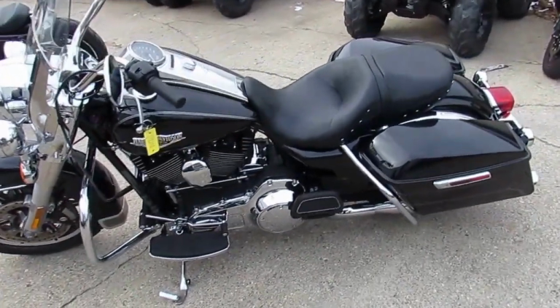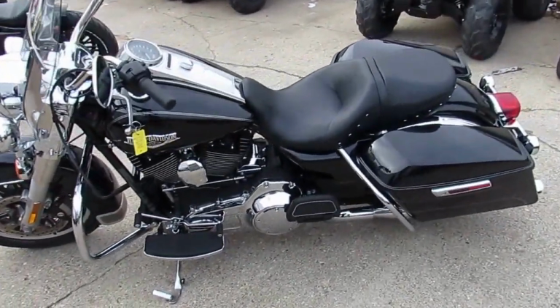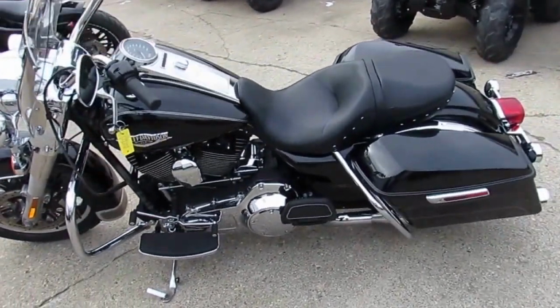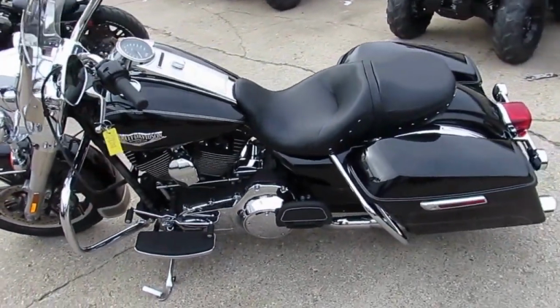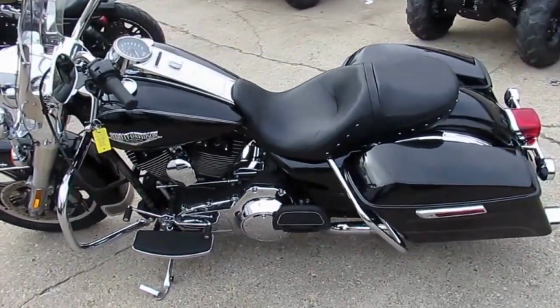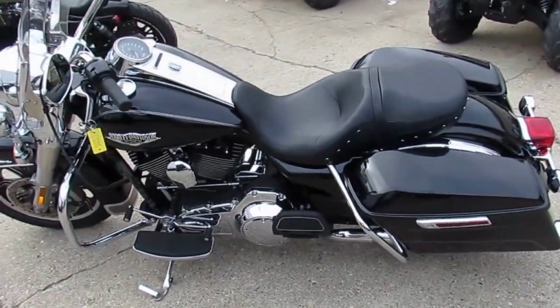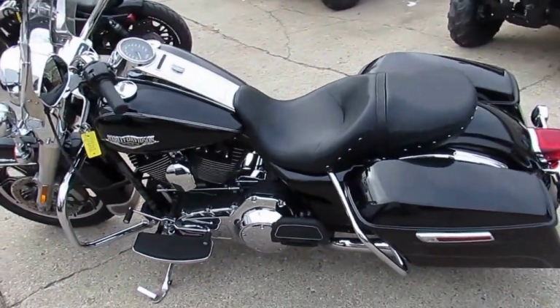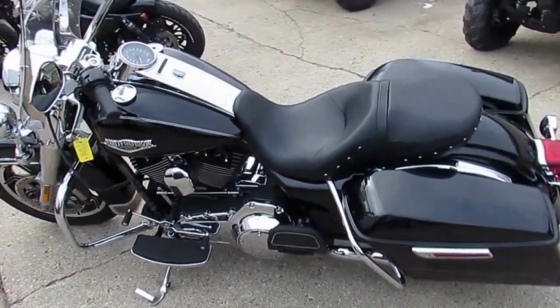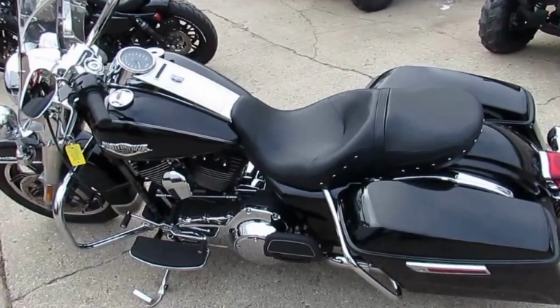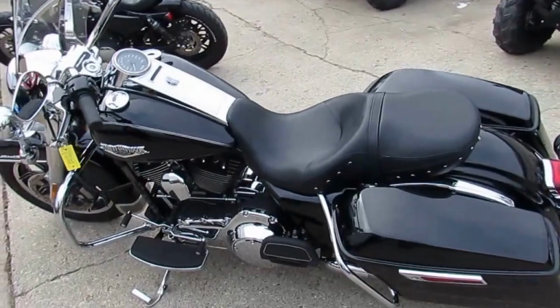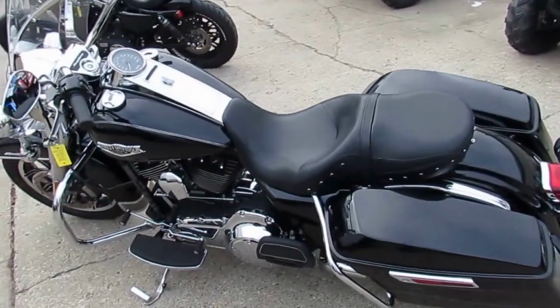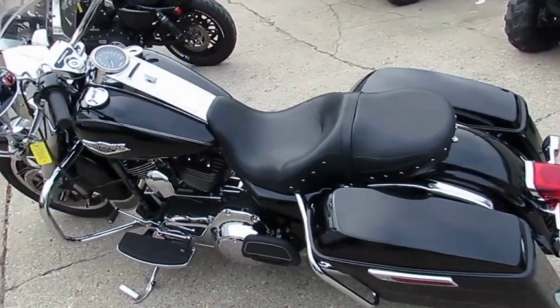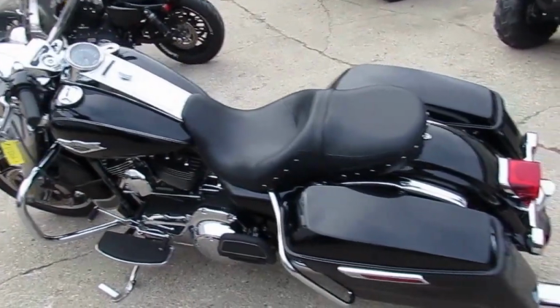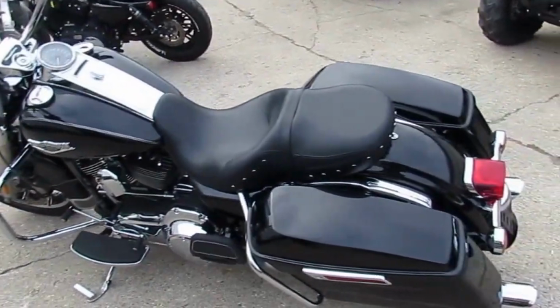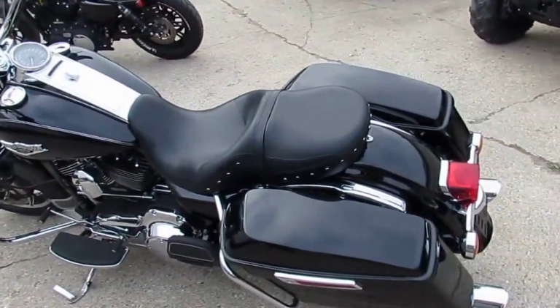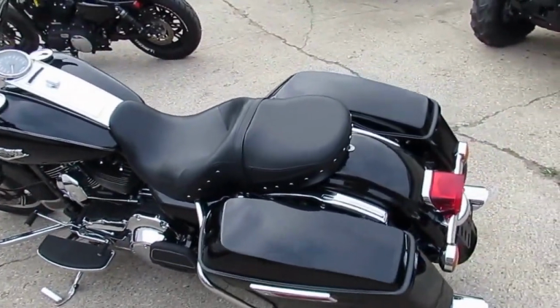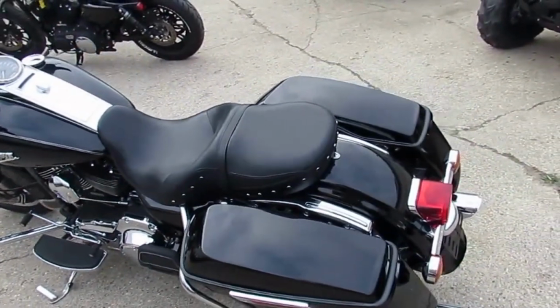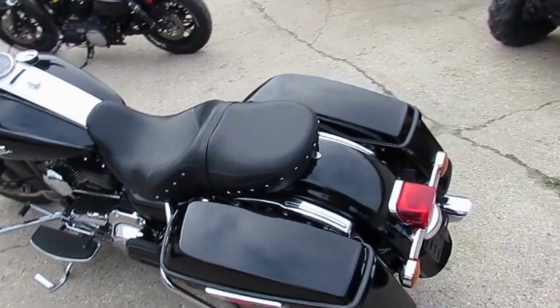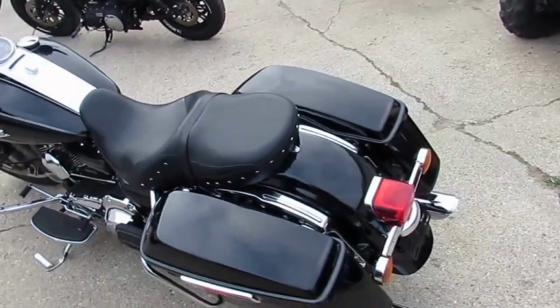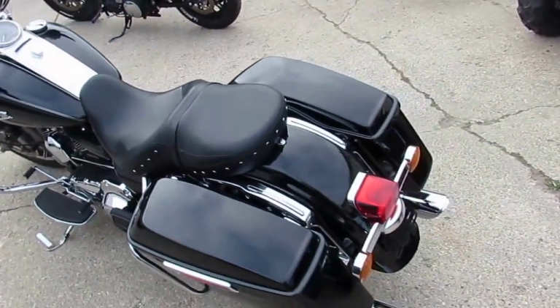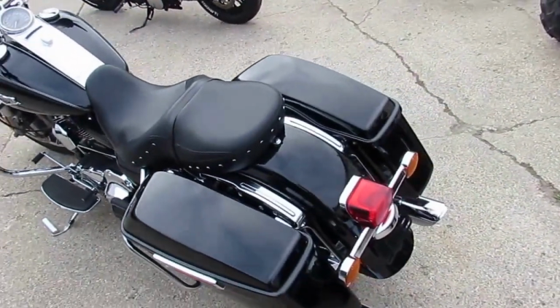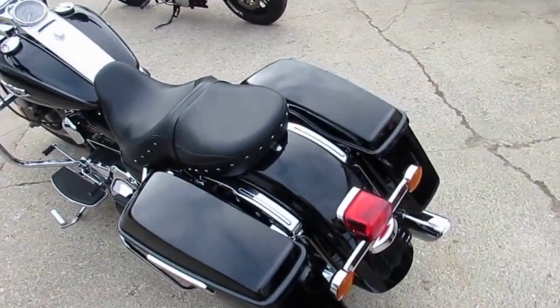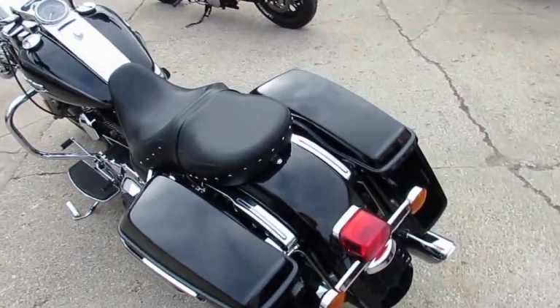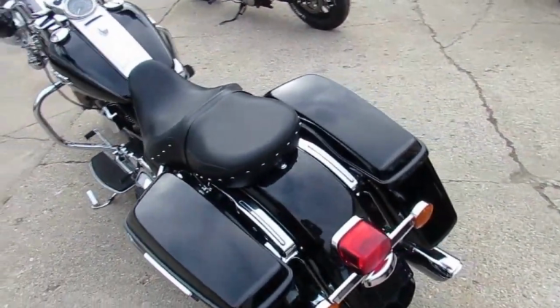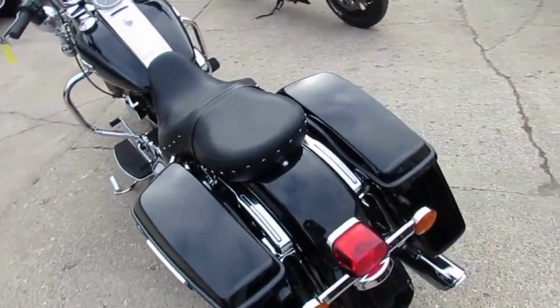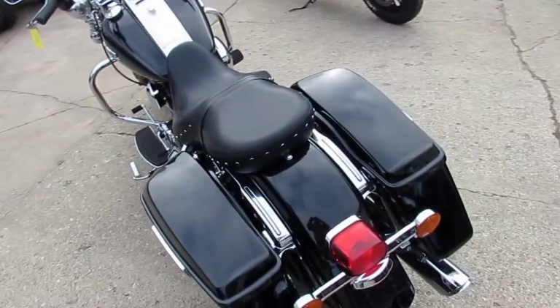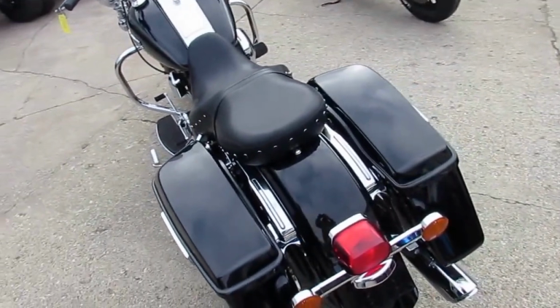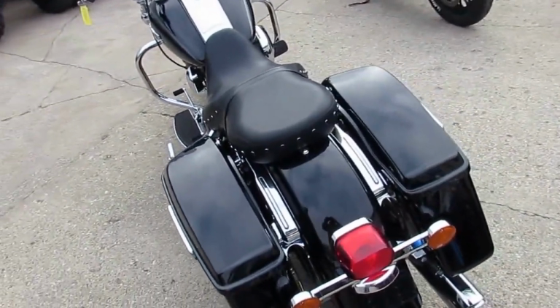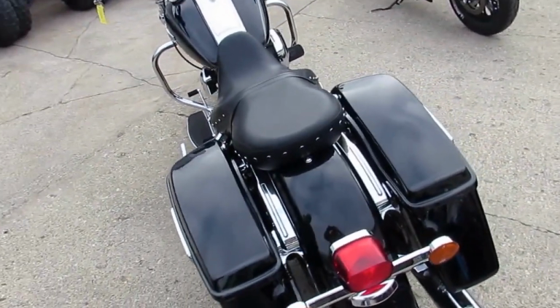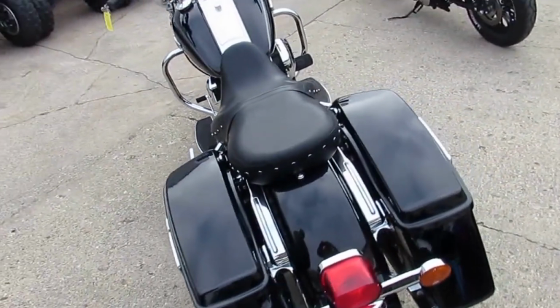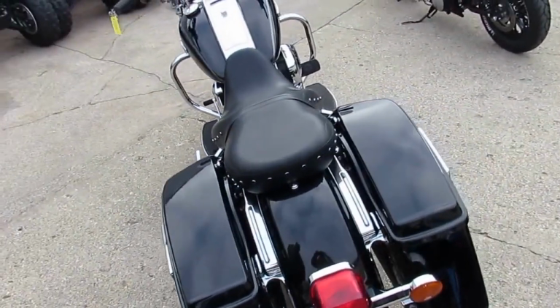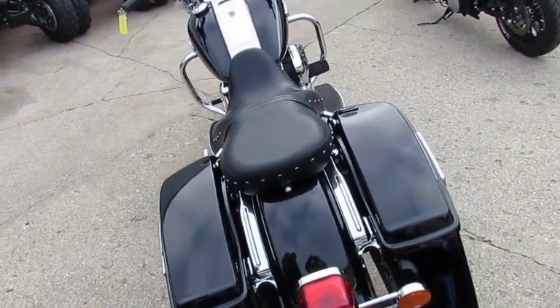We've got guaranteed financing for everyone, and we've got leasing programs. While you're watching our video here, hit the subscribe button on the YouTube channel so you can see all these cool hogs rolling off the trailer.